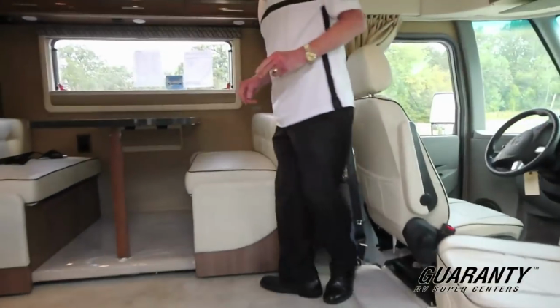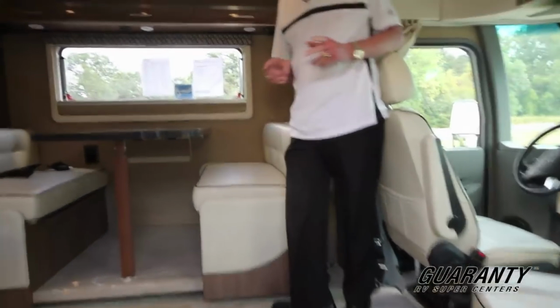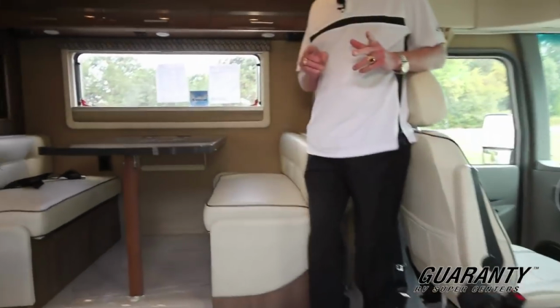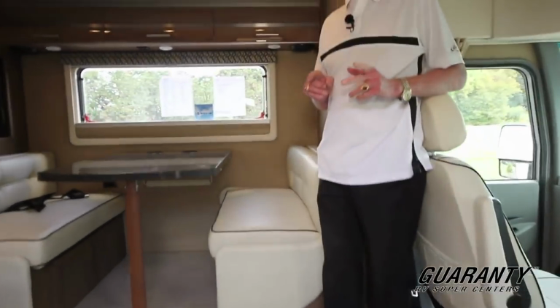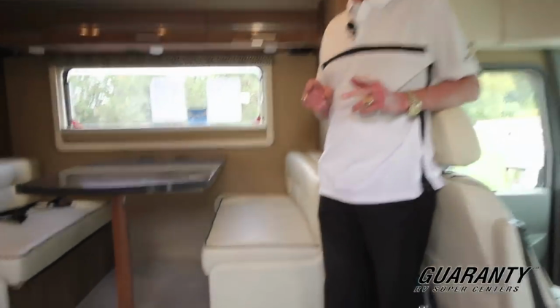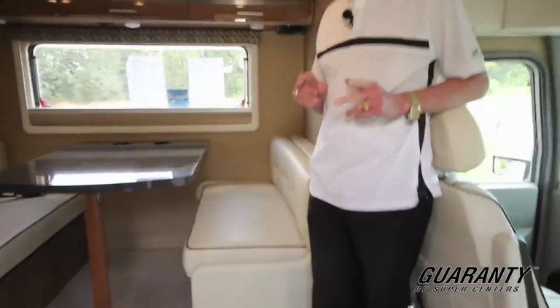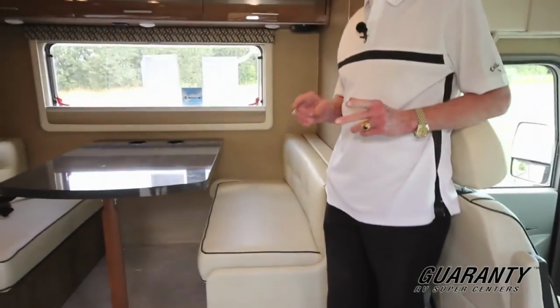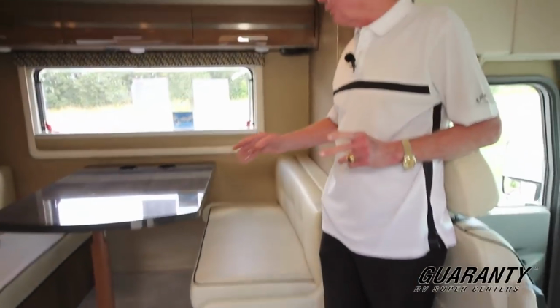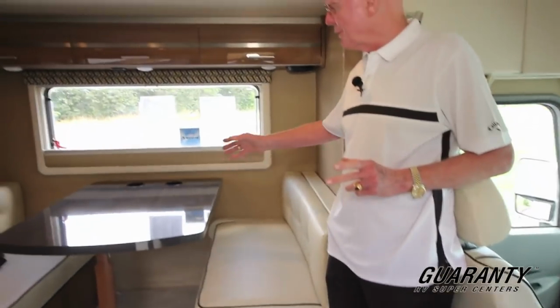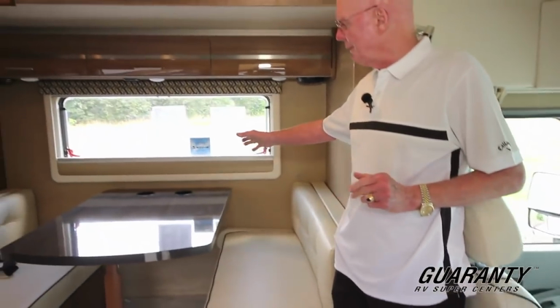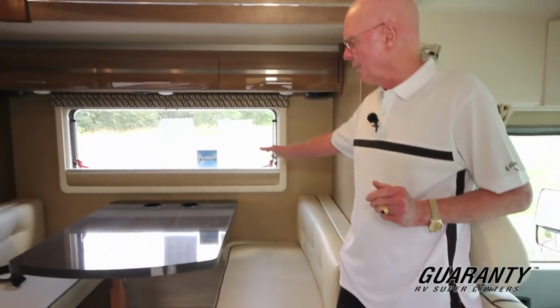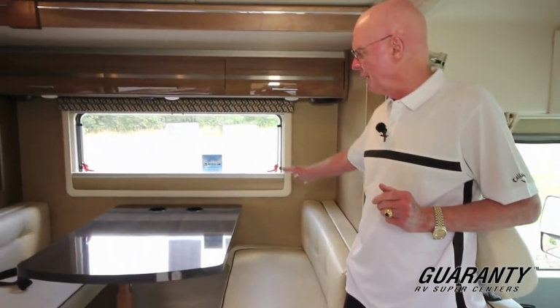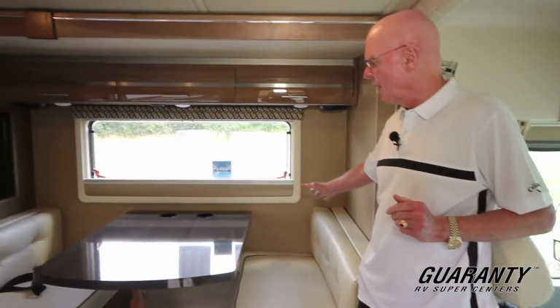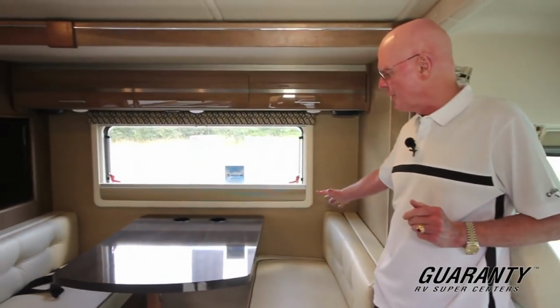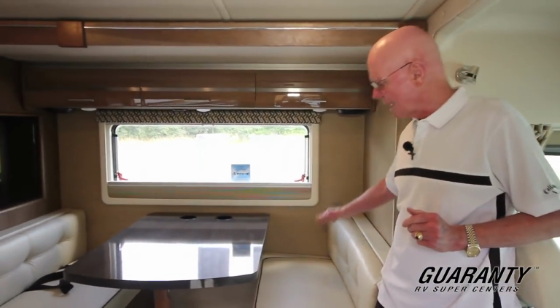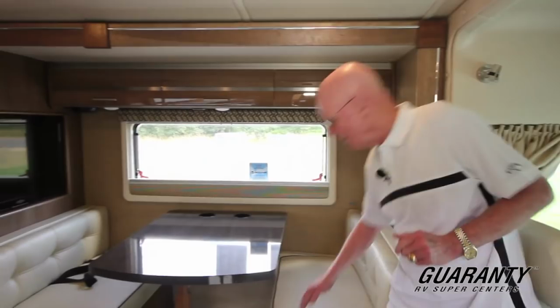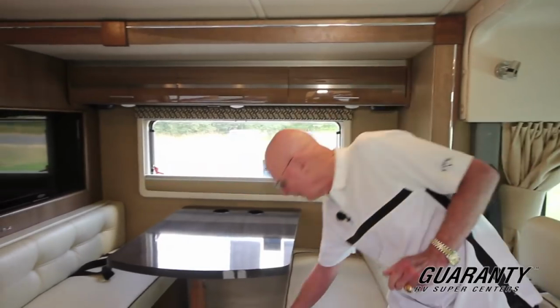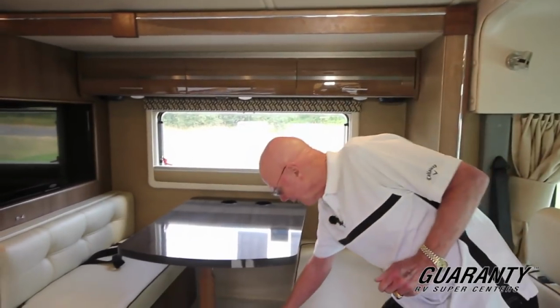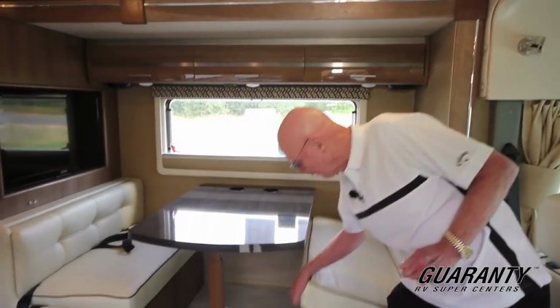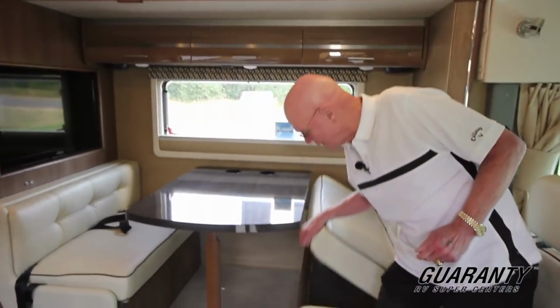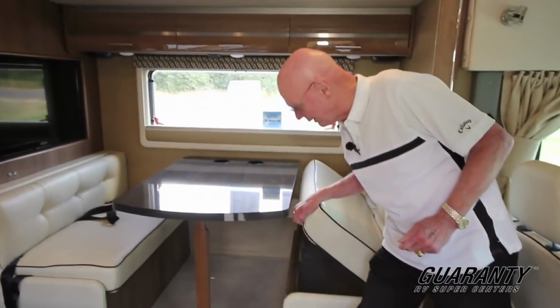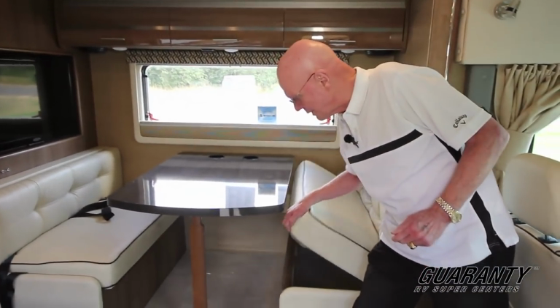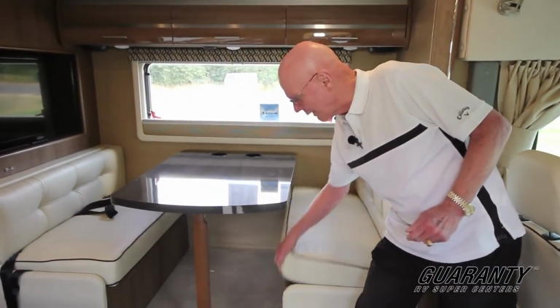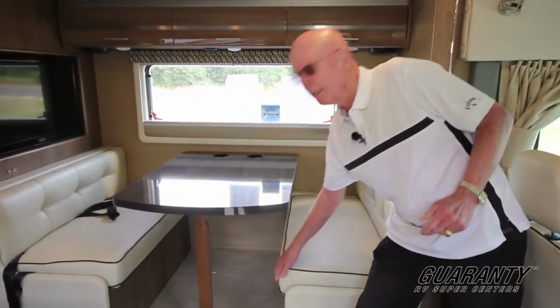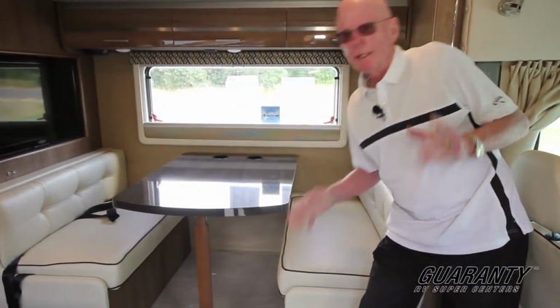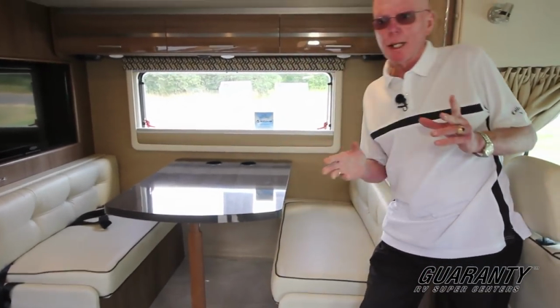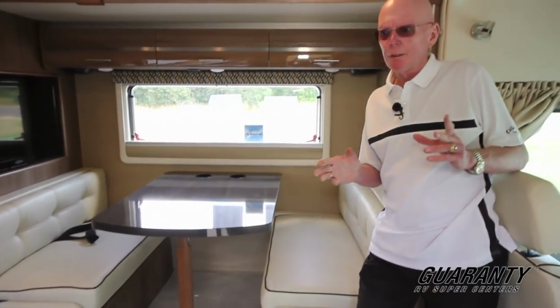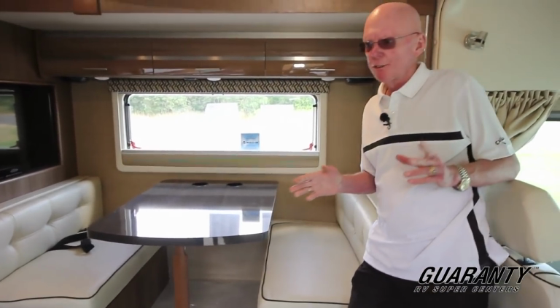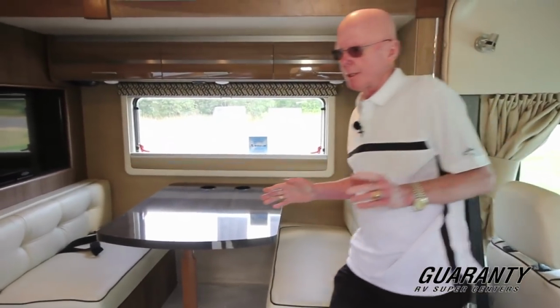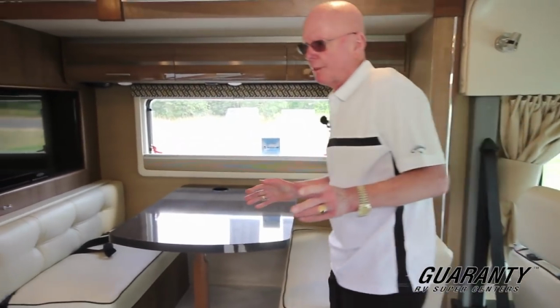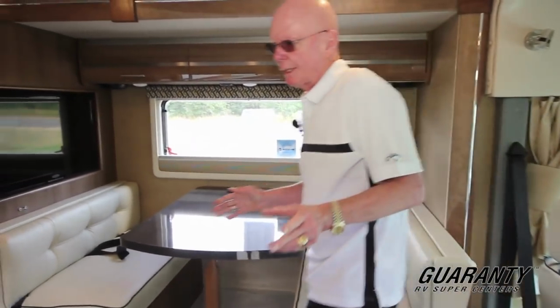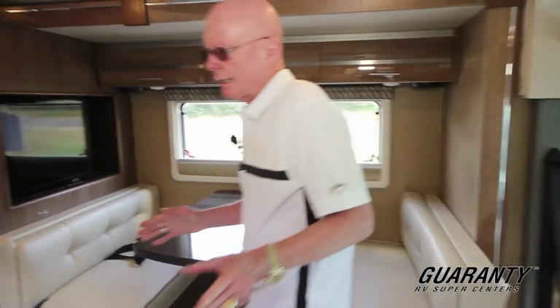This coach features a single slide out here. As you can see, we have a very large dinette. We even have storage underneath here in this area. Now directly across from it, we've got the galley.